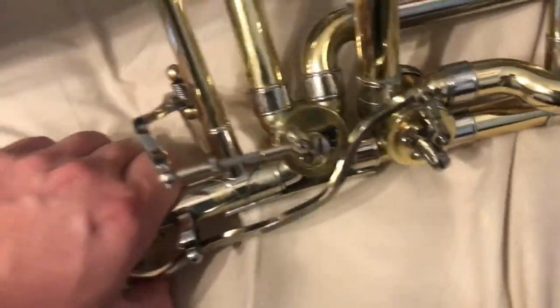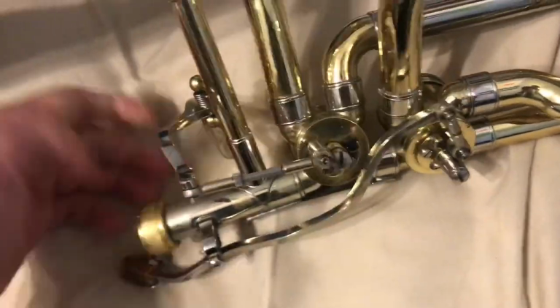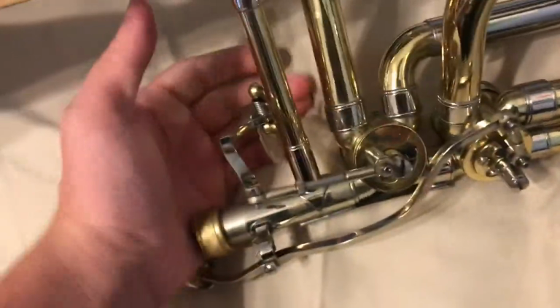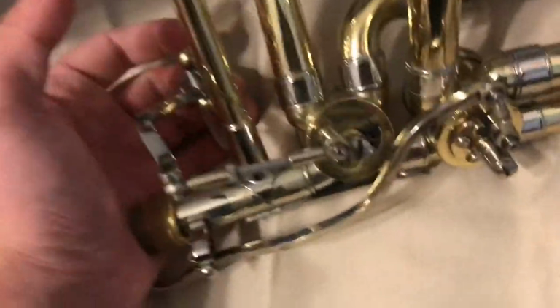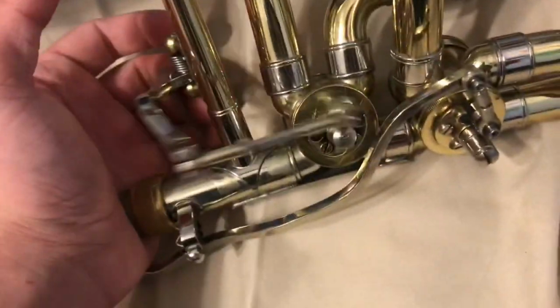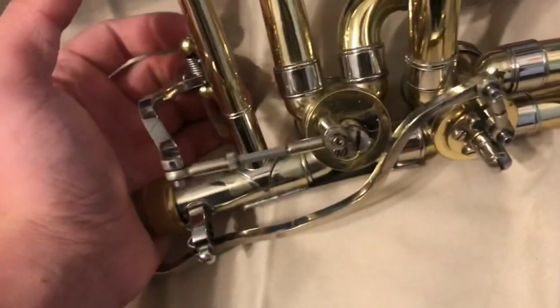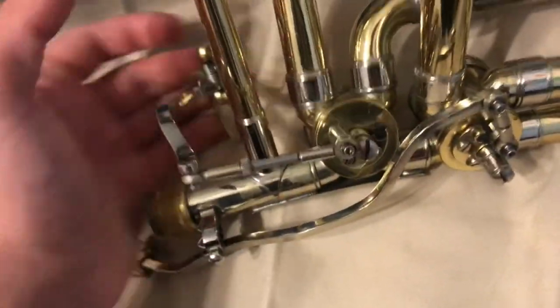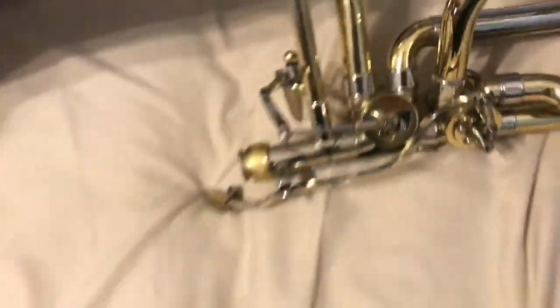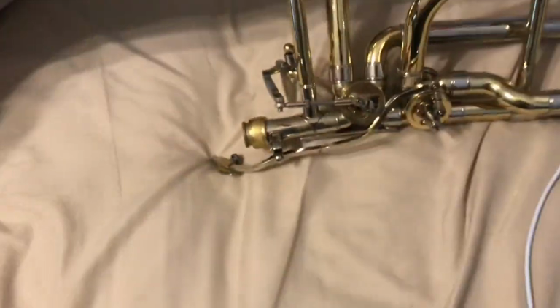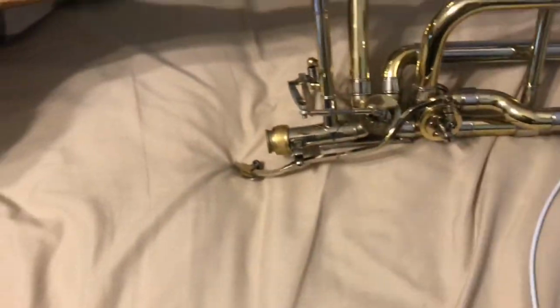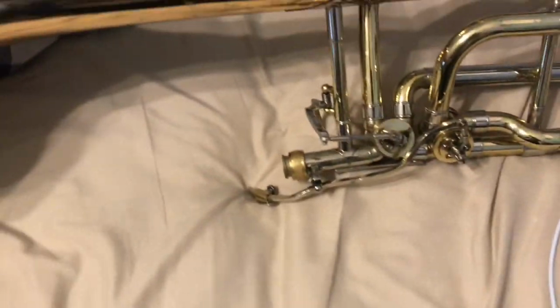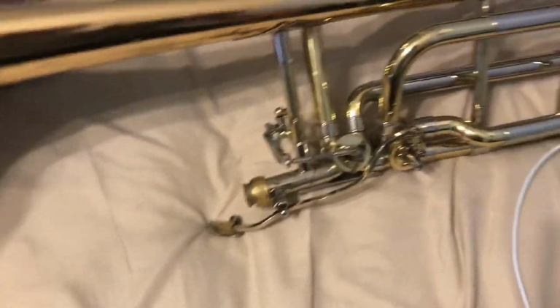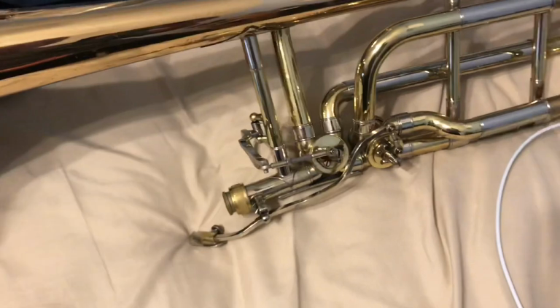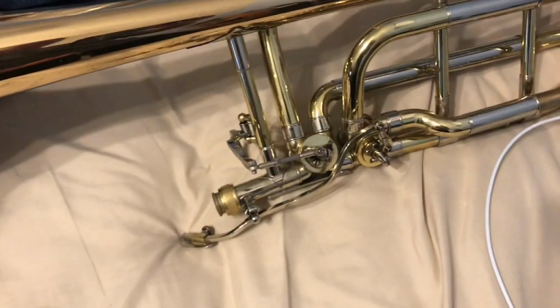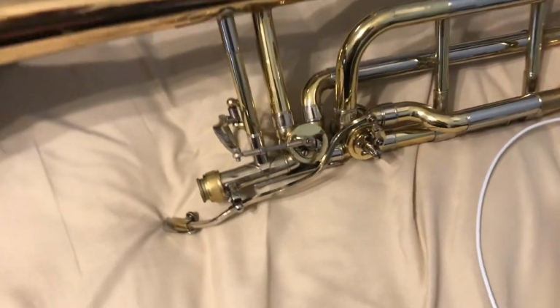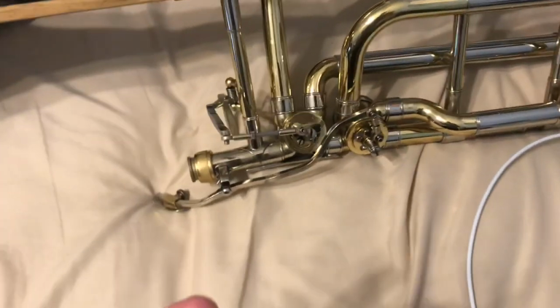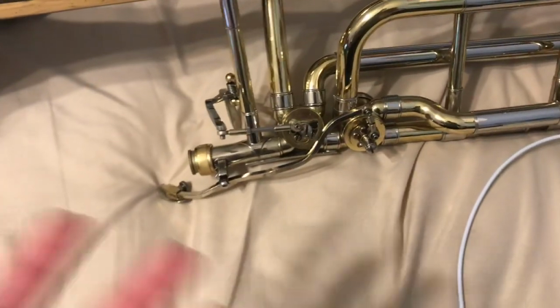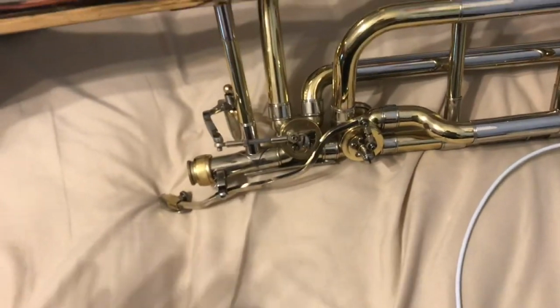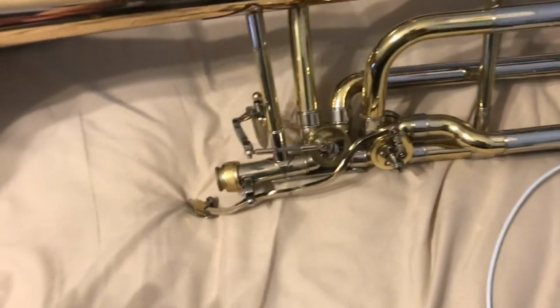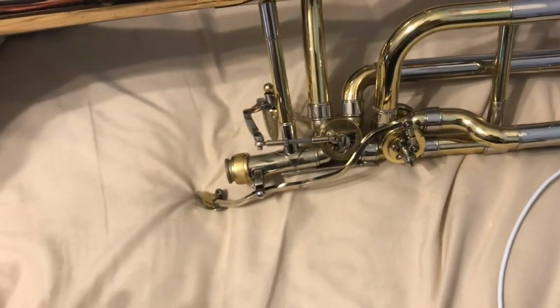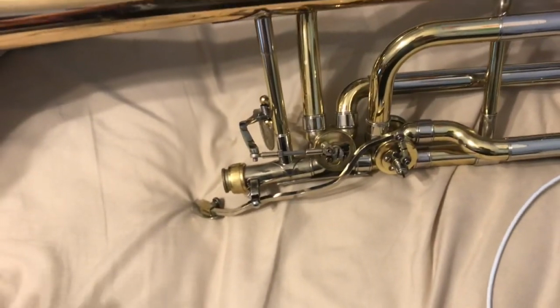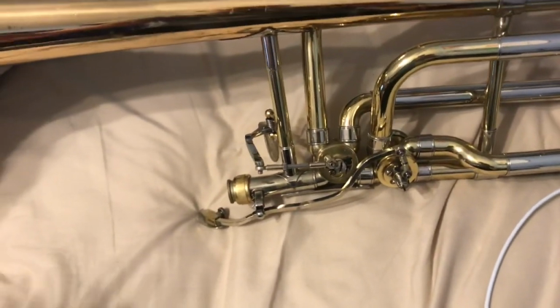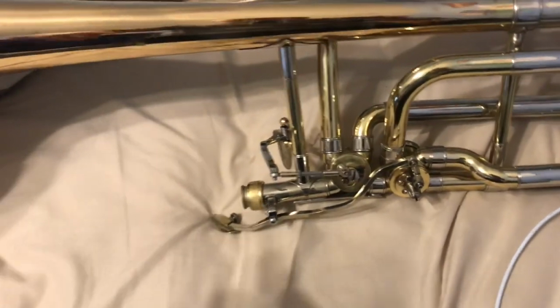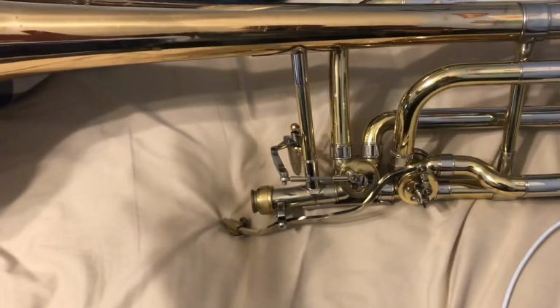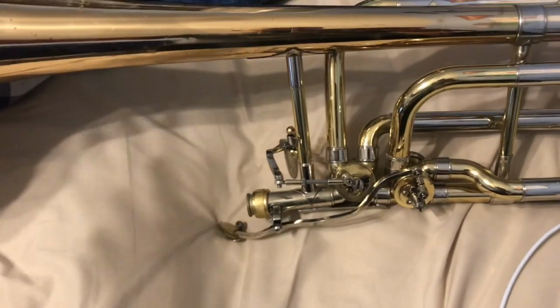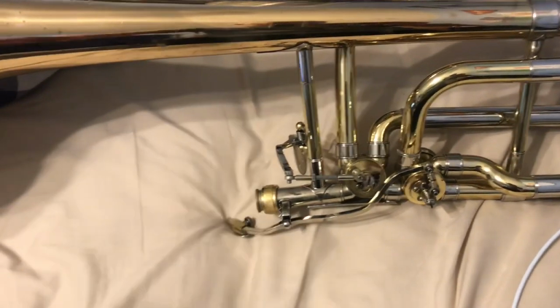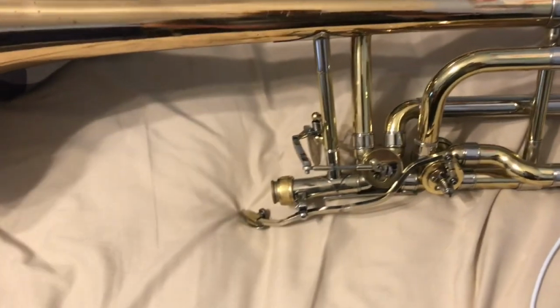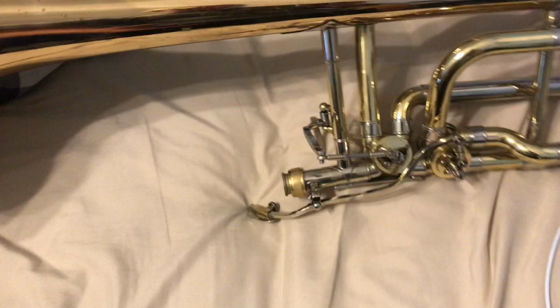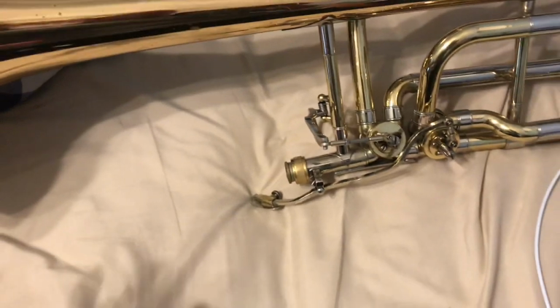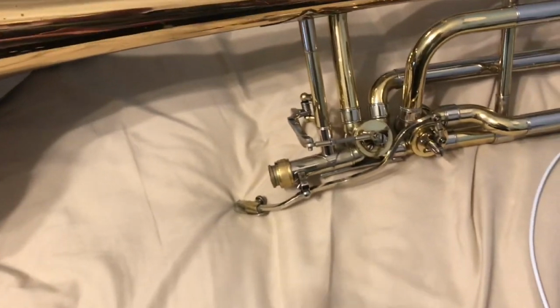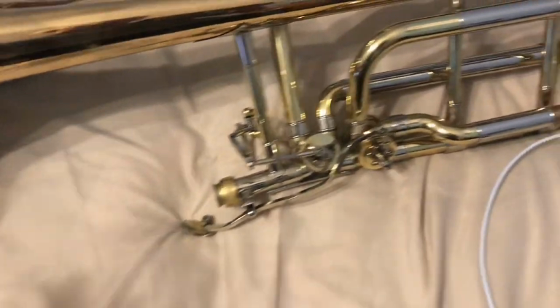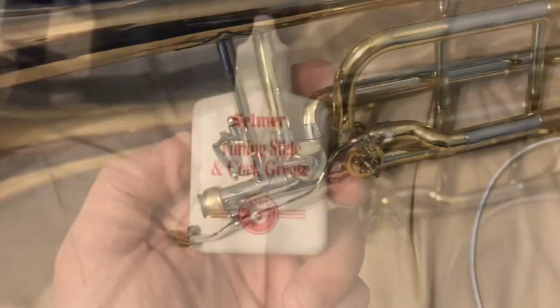But still, you hear a little metal clink every now and then, and I'm going to show you what I do to make it go away. You'll do this and it'll sound fine for about a week — just a little horn maintenance.